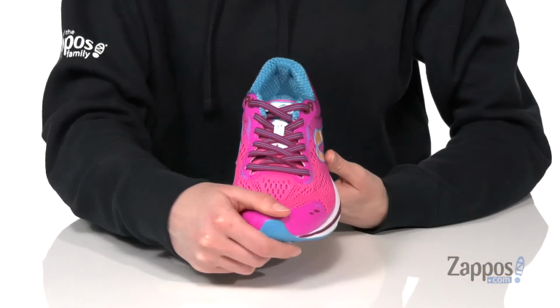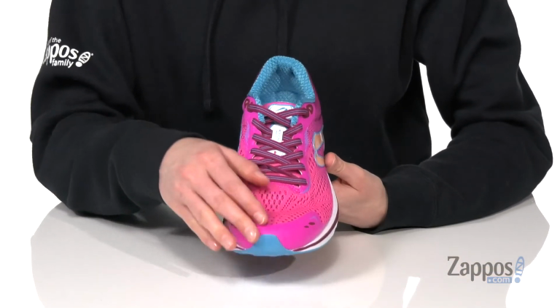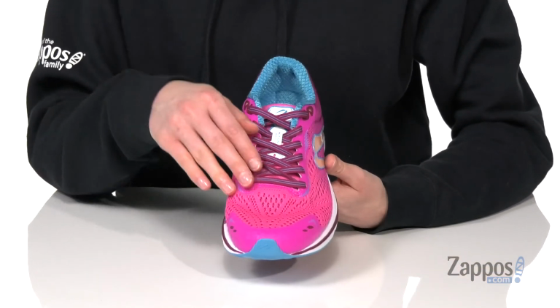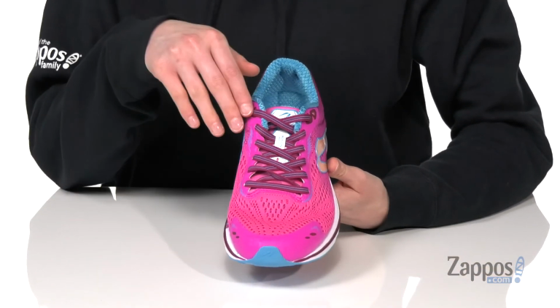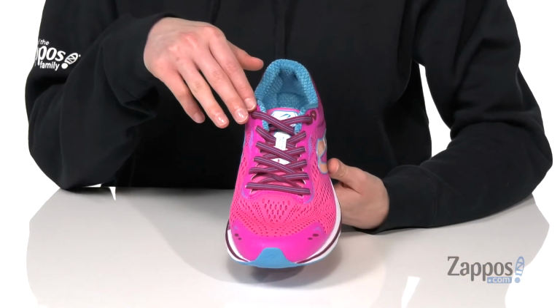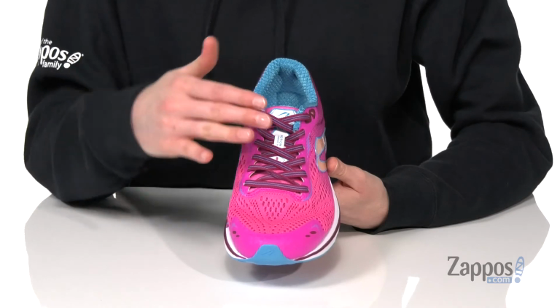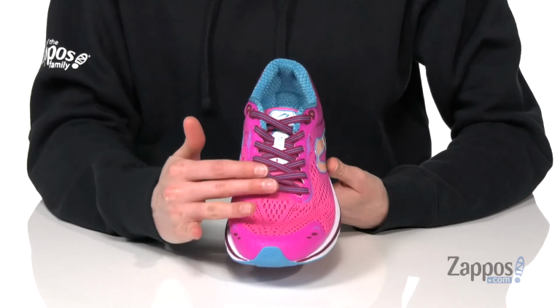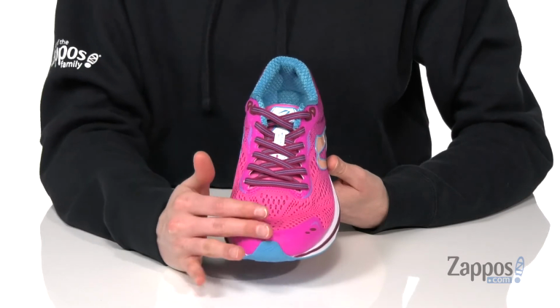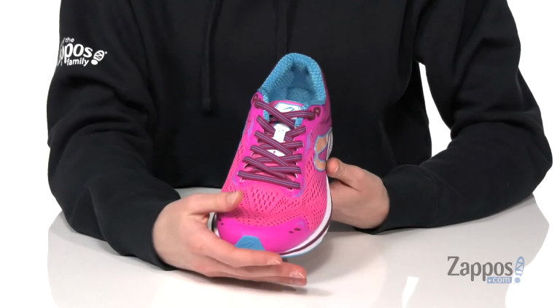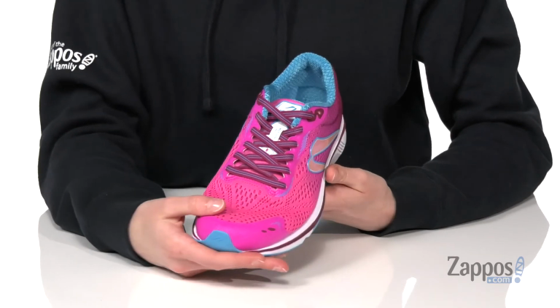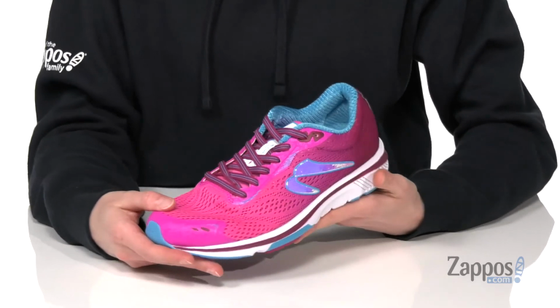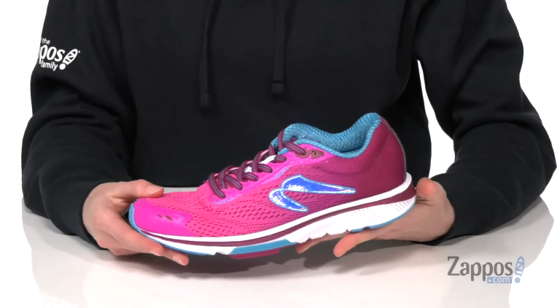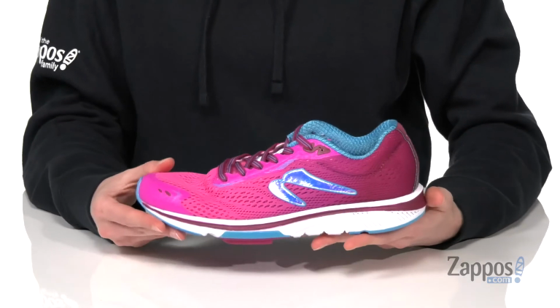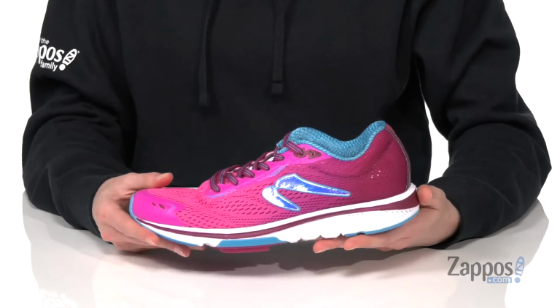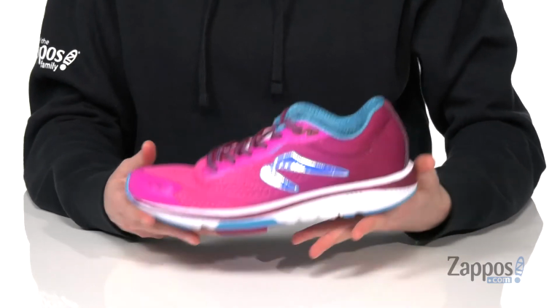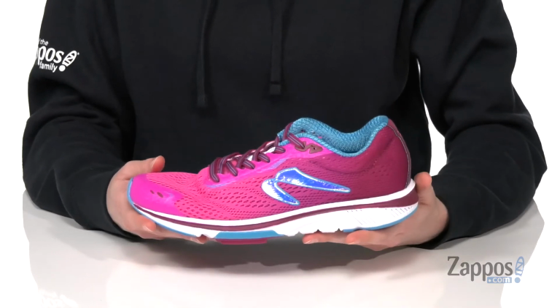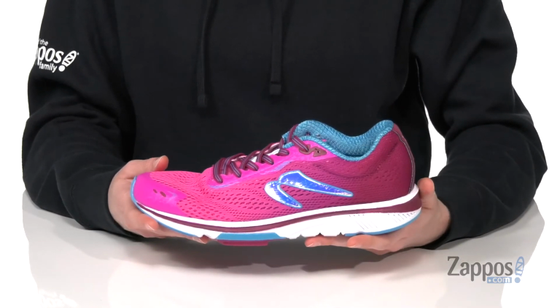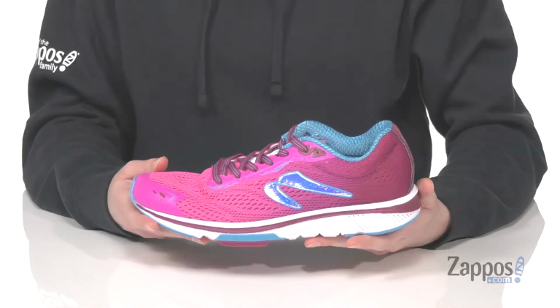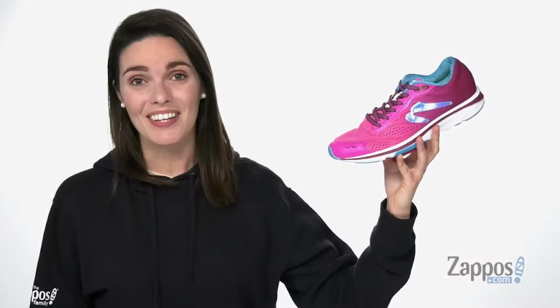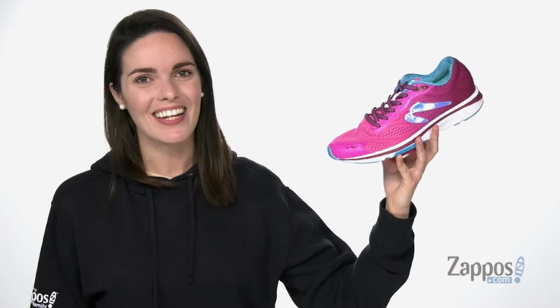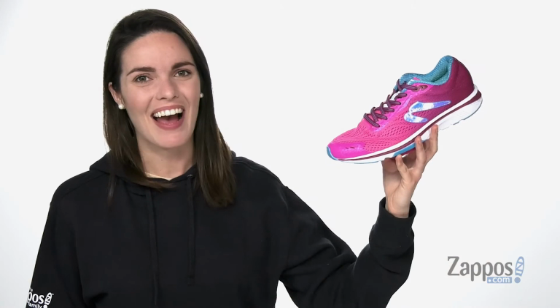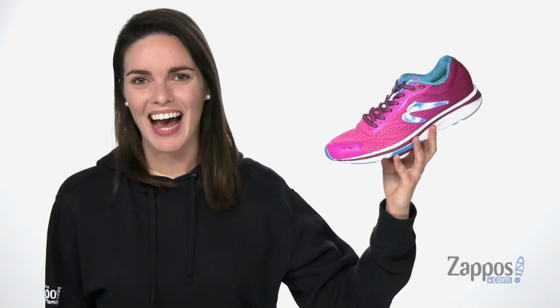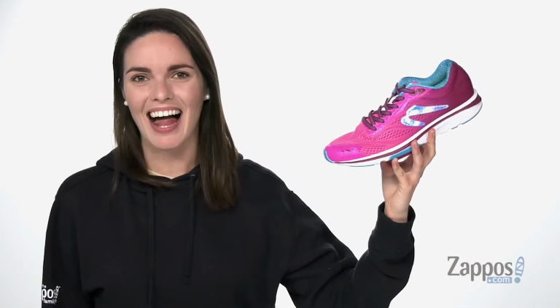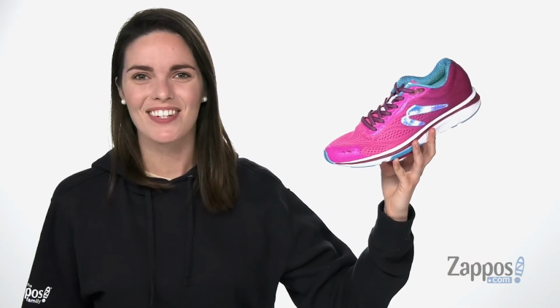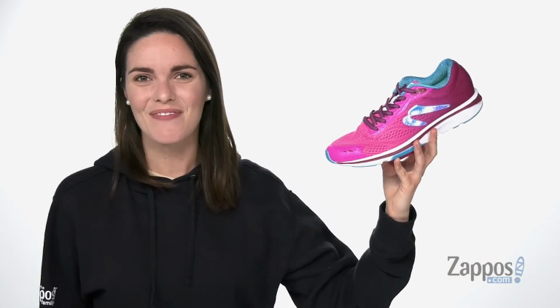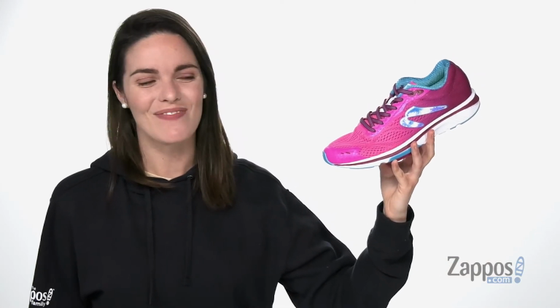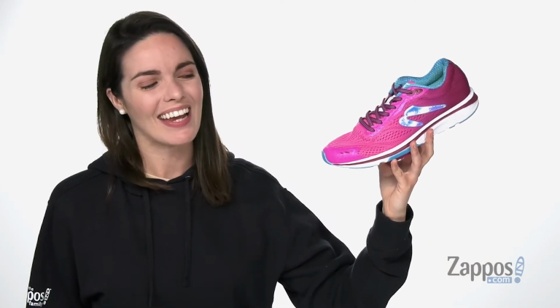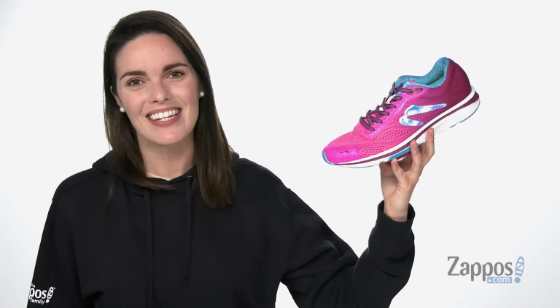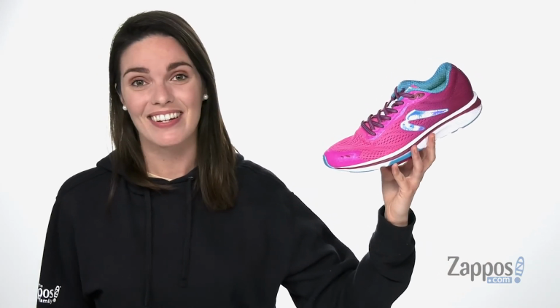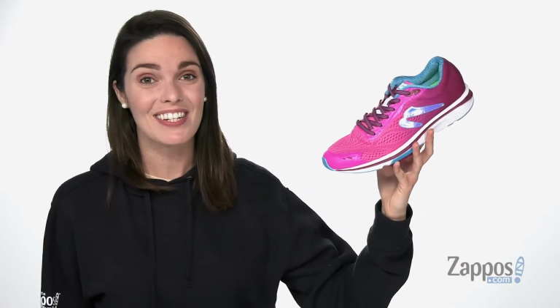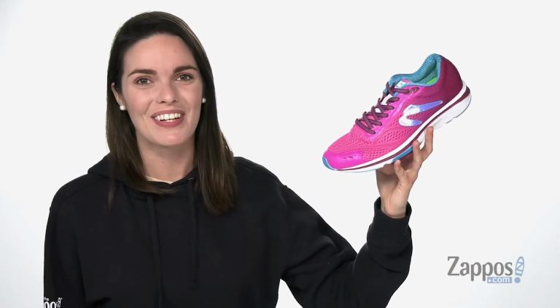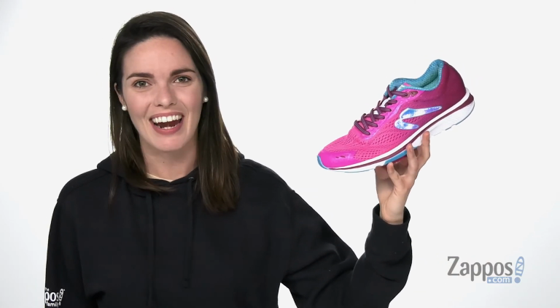The advanced lacing system on the top and an engineered mesh upper keeps things lightweight and breathable. You'll feel like you have nine lives when you bounce back in these running shoes from Newton Running.